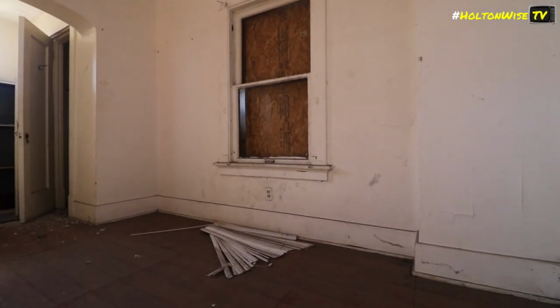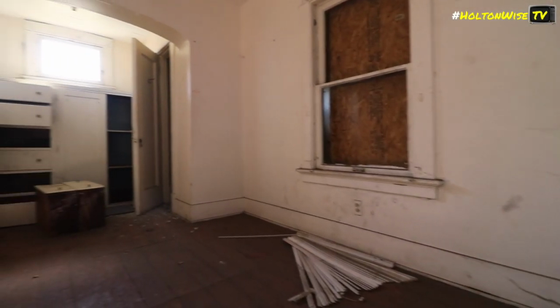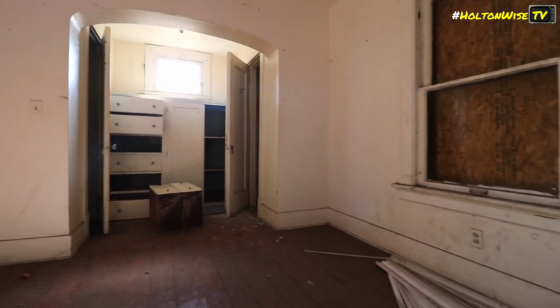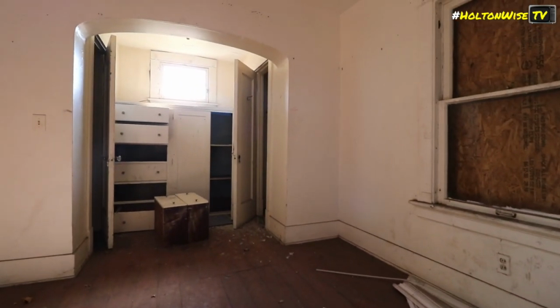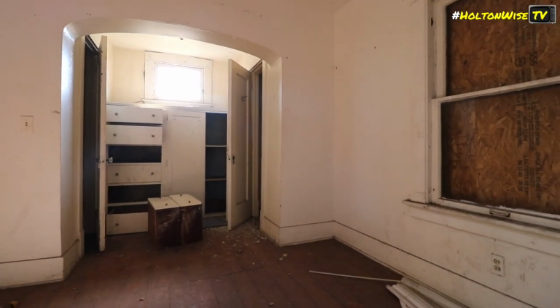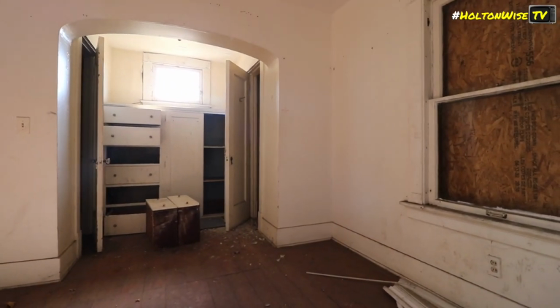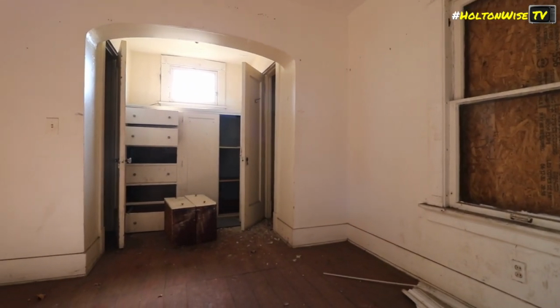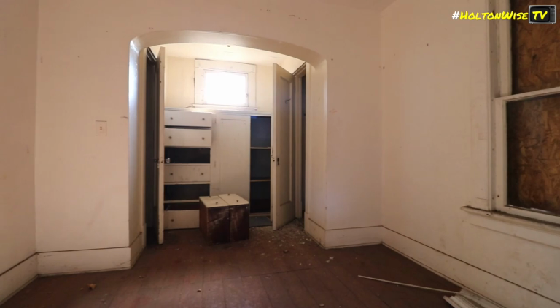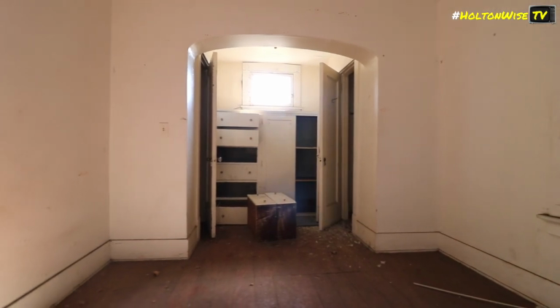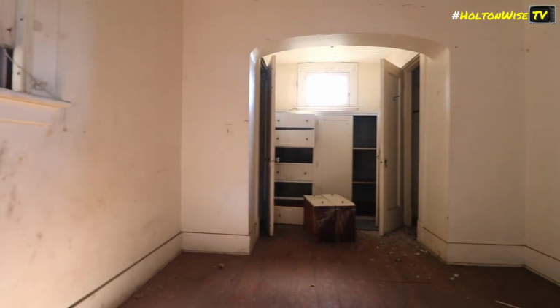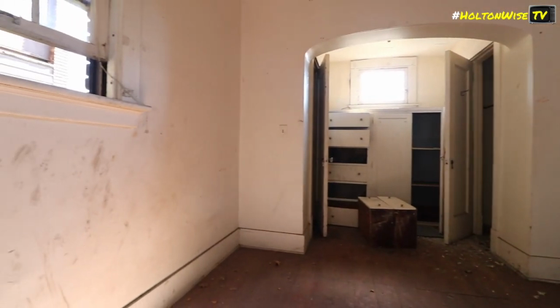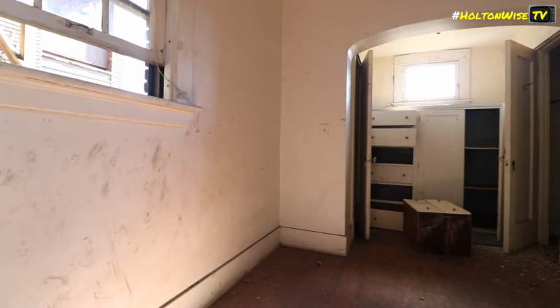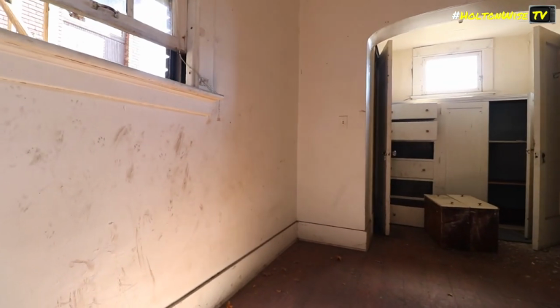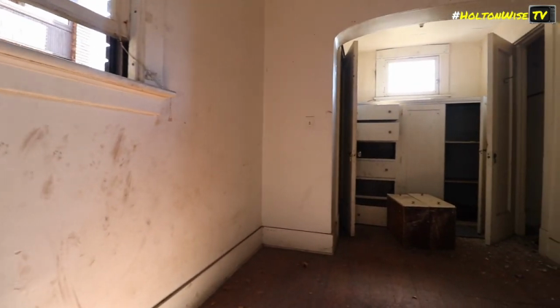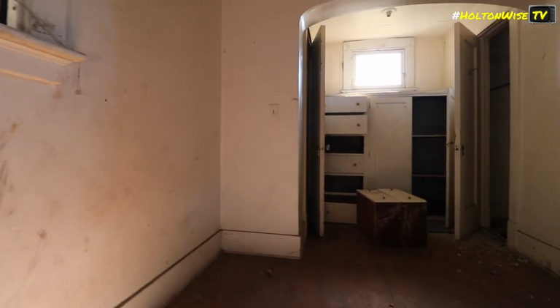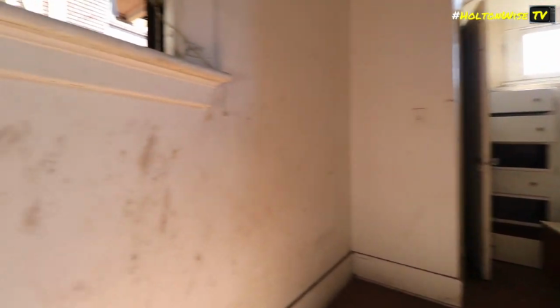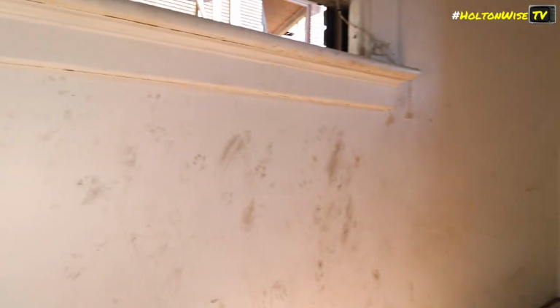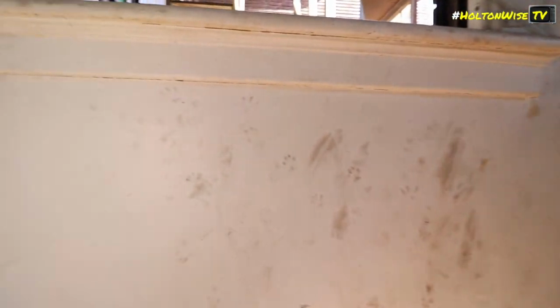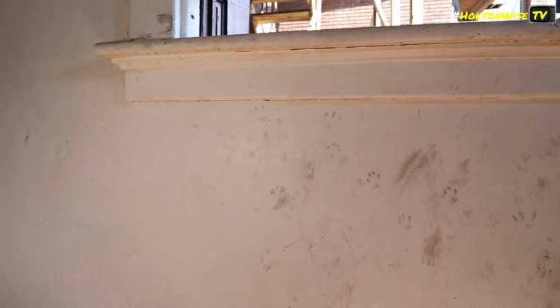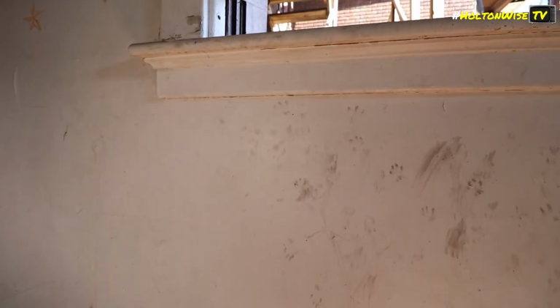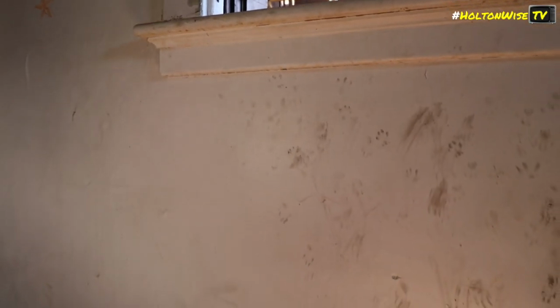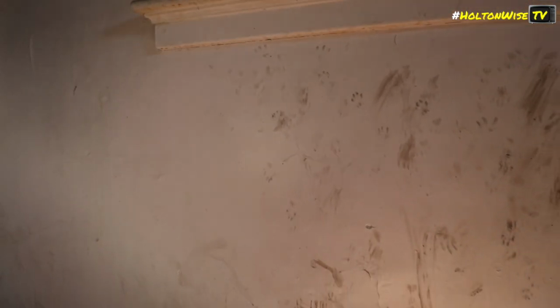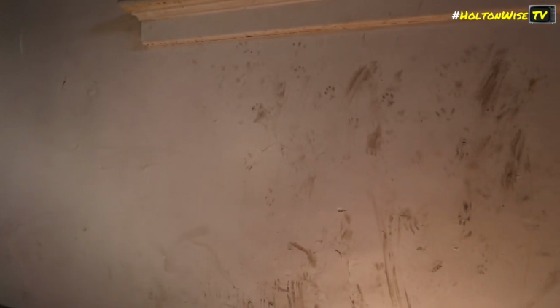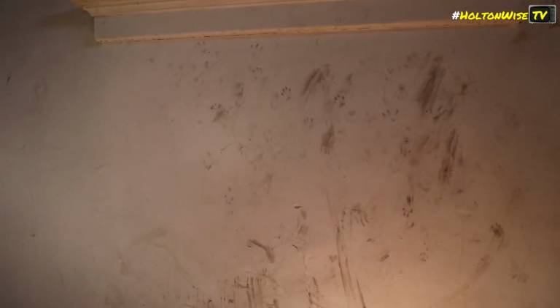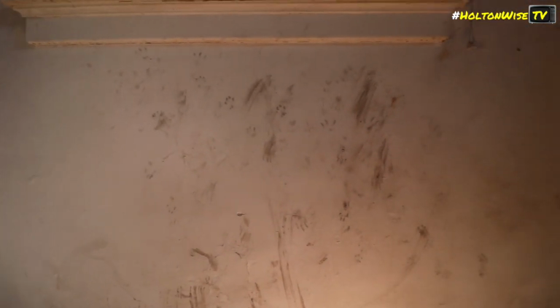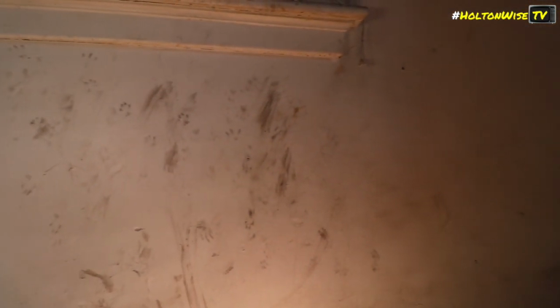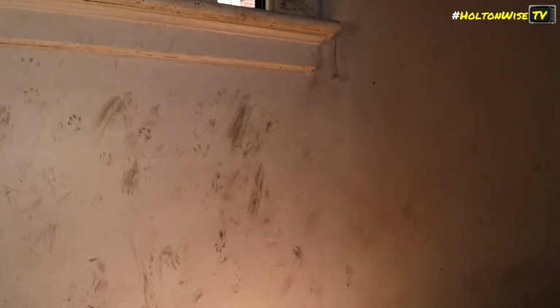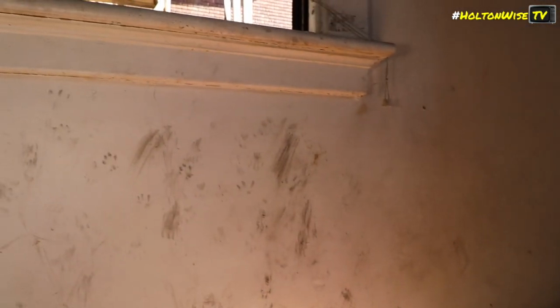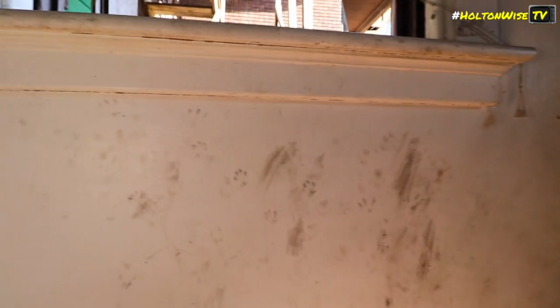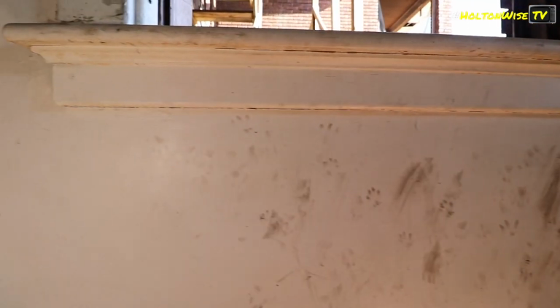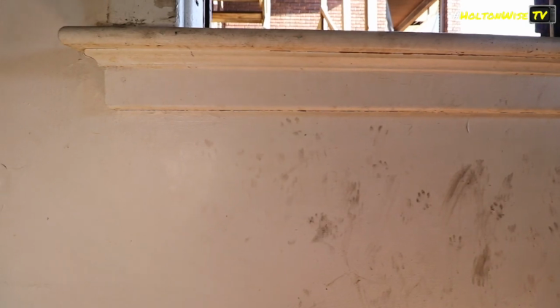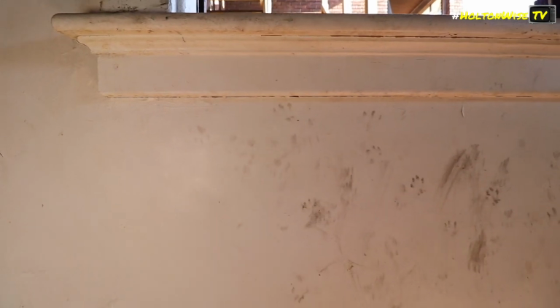We got one basement access. We got another up-unit access here. All these units must be a little bit connected. Raccoons breaking in here - look at these claw marks.